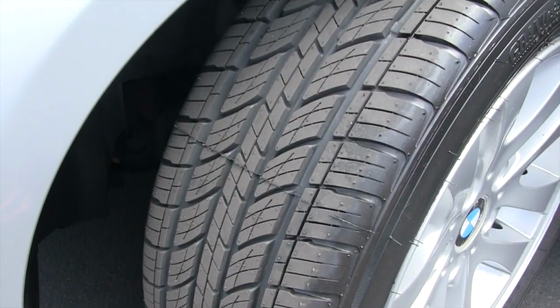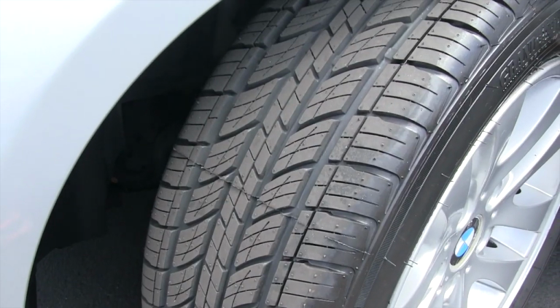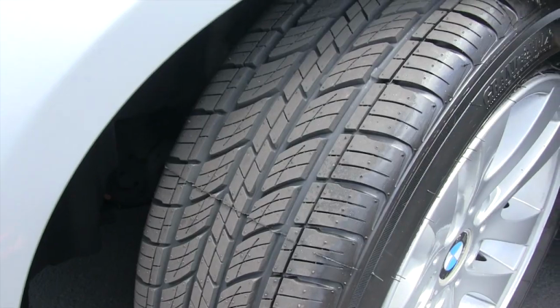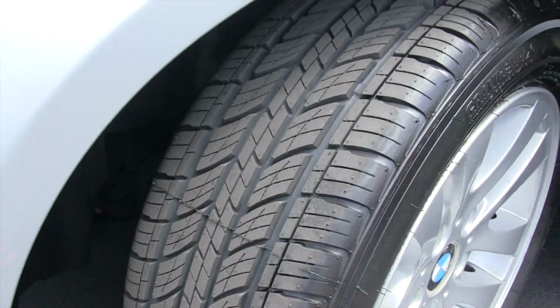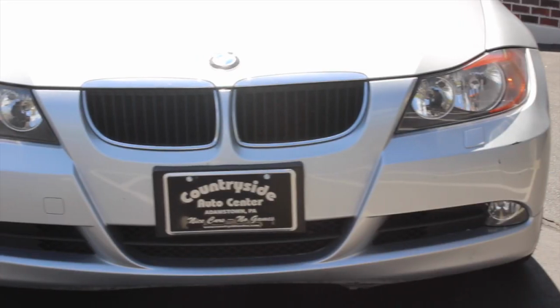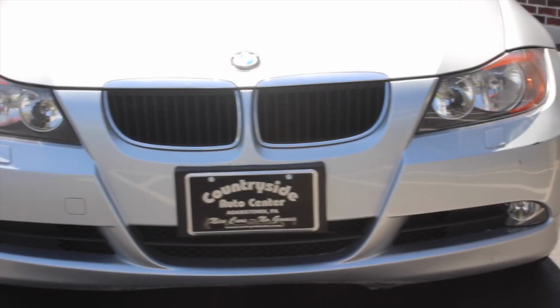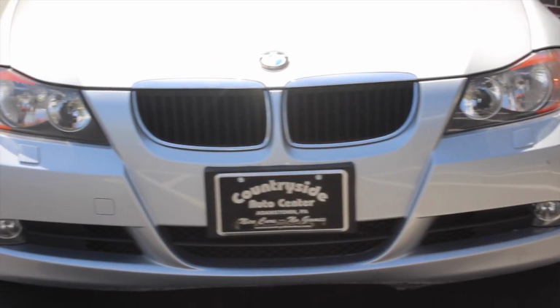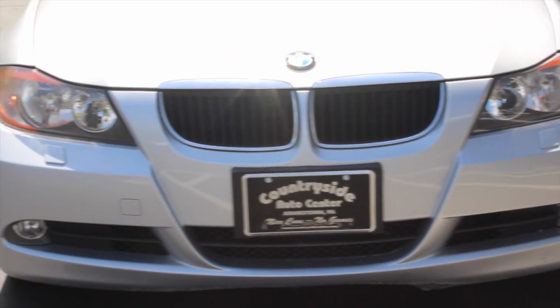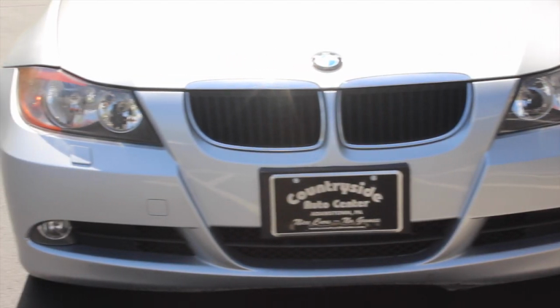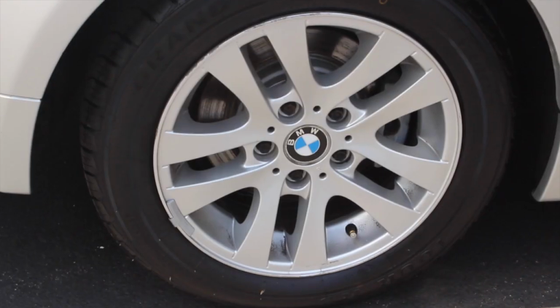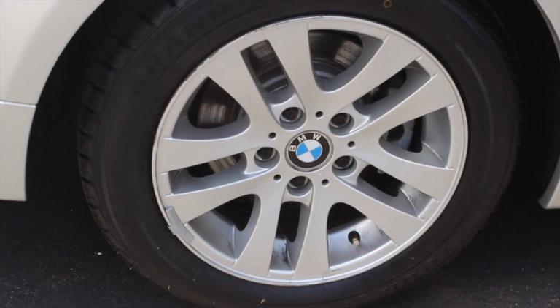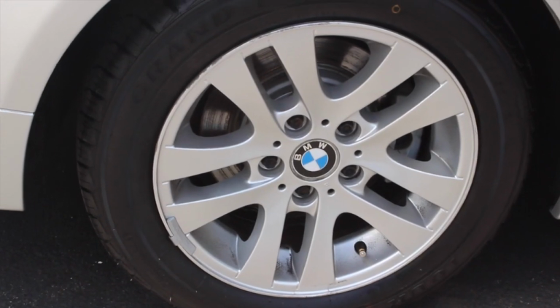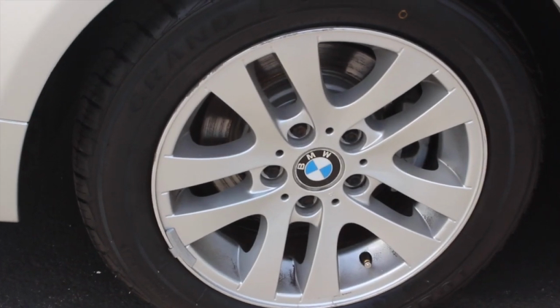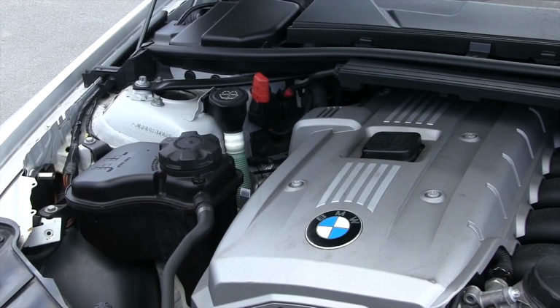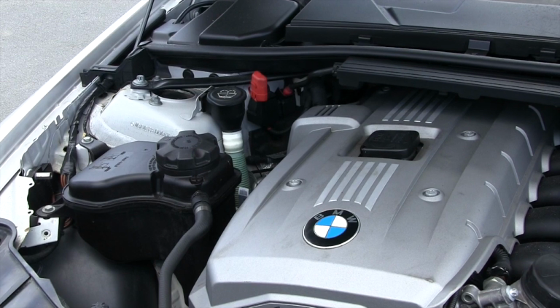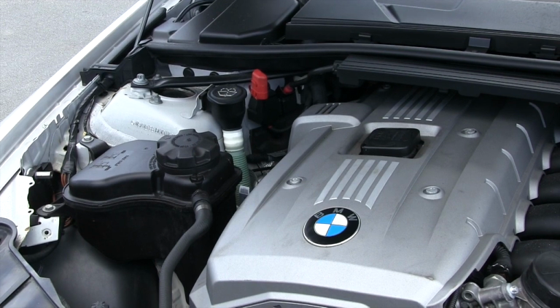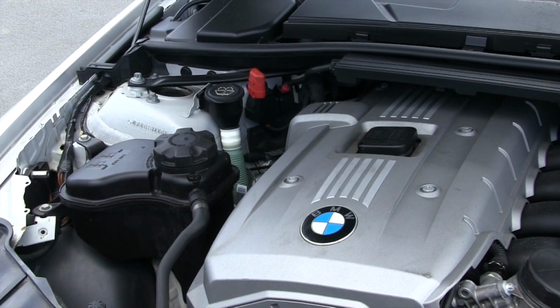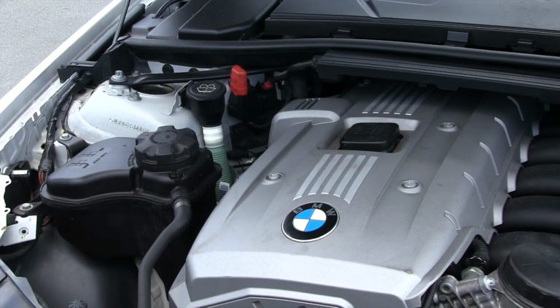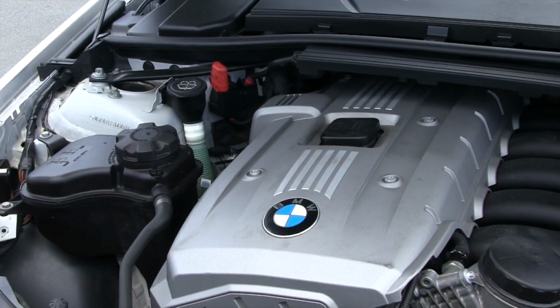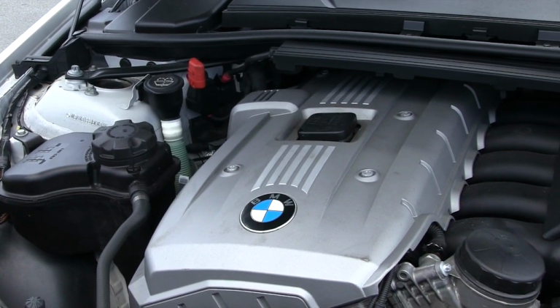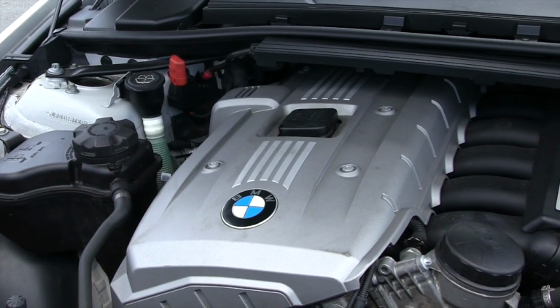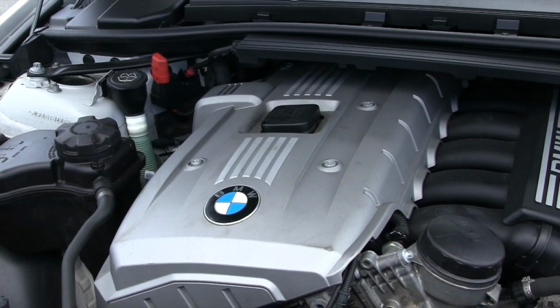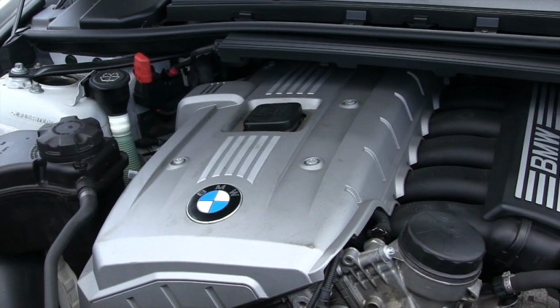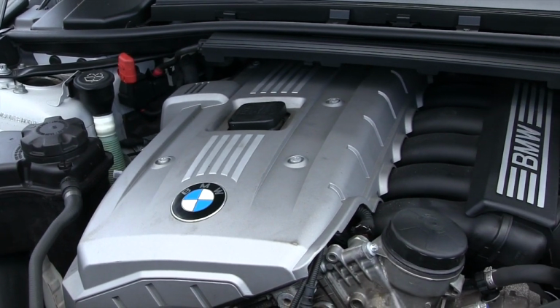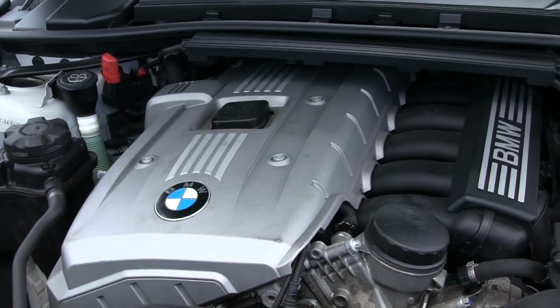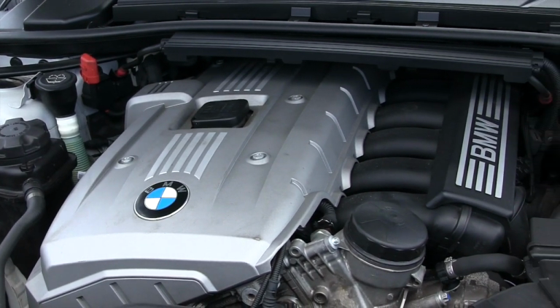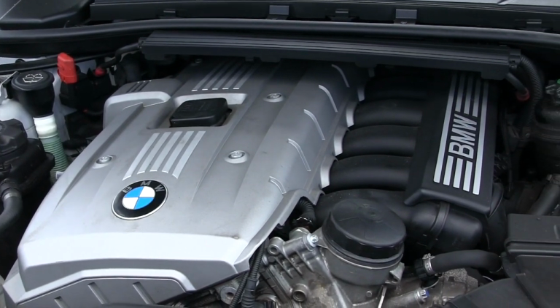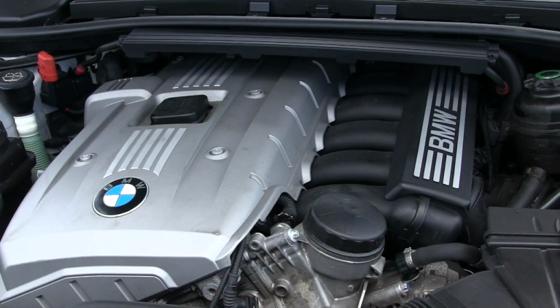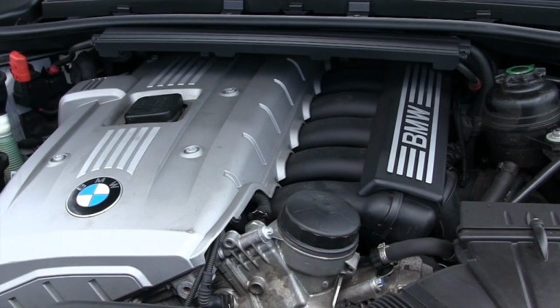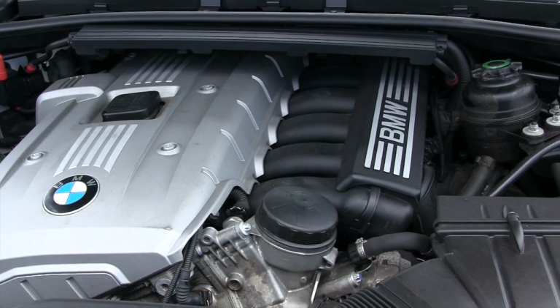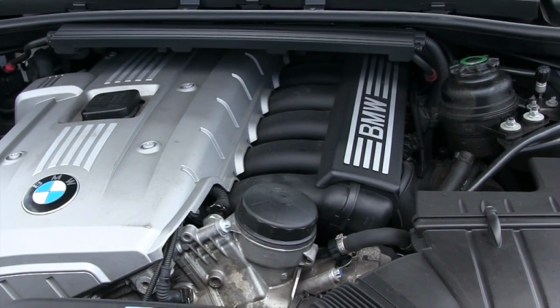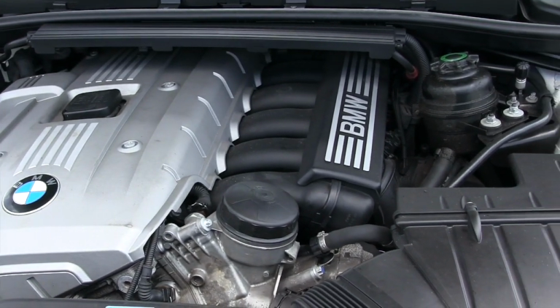It does have new tires. It's equipped with fog lights. It does have alloy wheels. The BMW comes with a 3.0 liter V6 and it's rated for 27 miles per gallon on the highway.